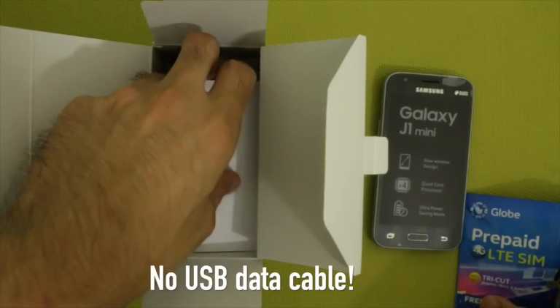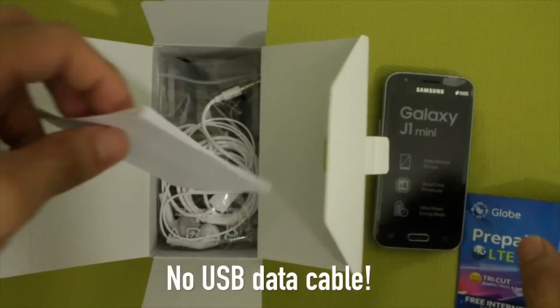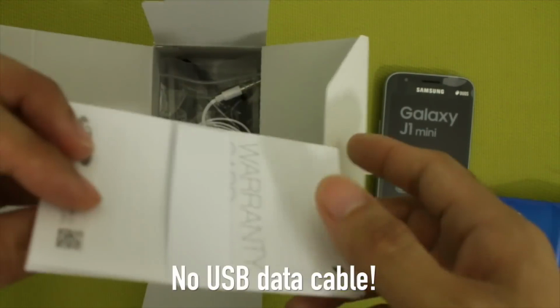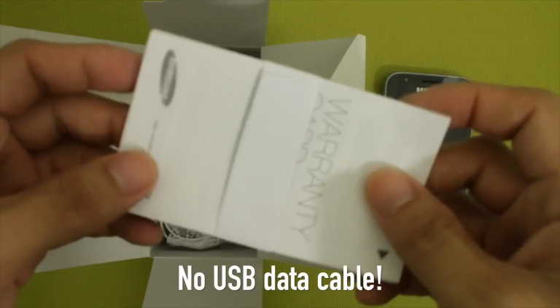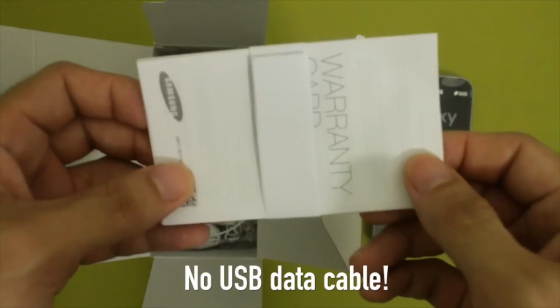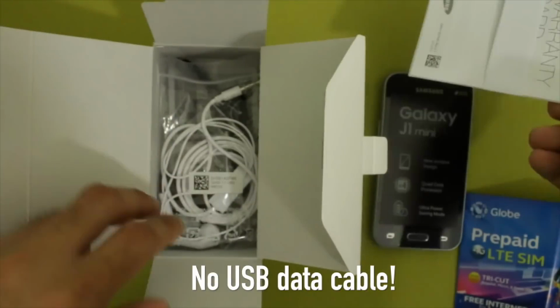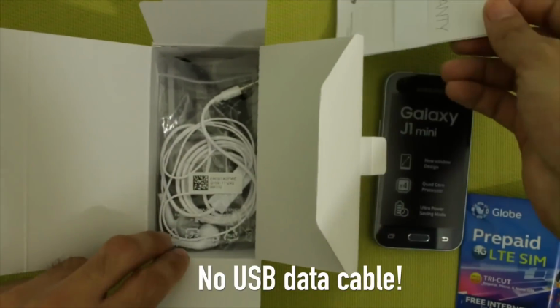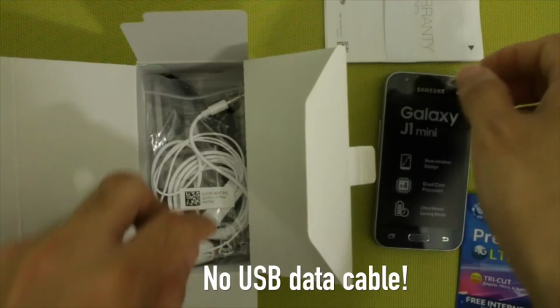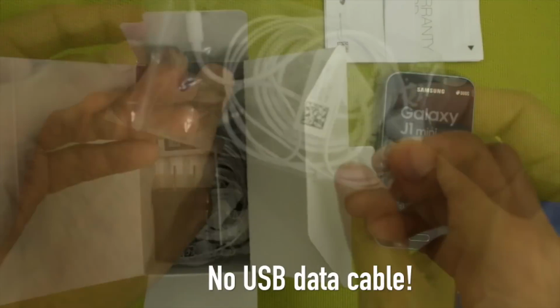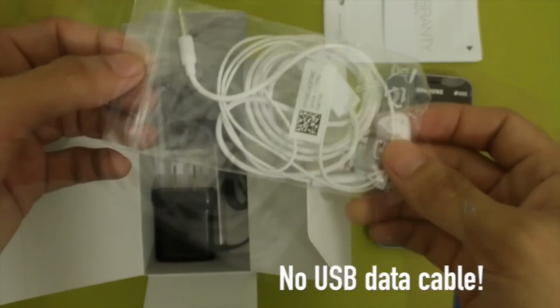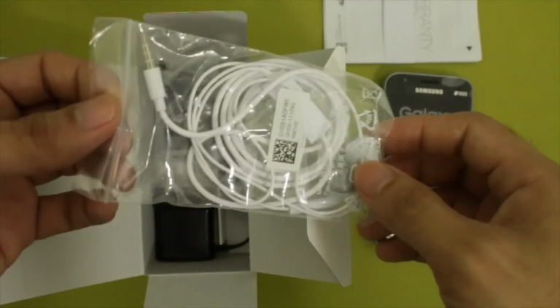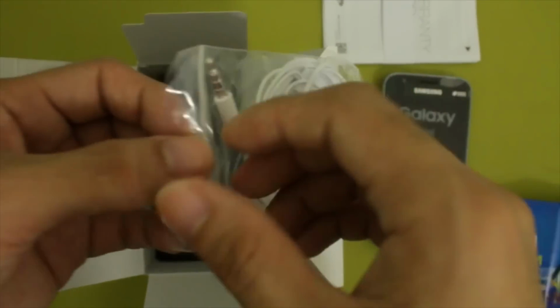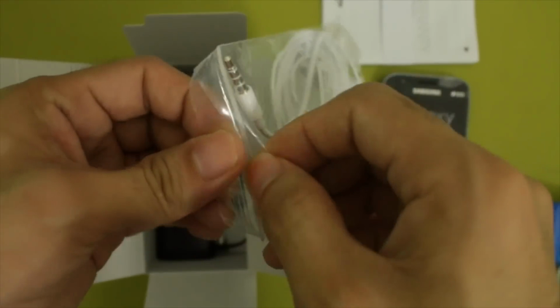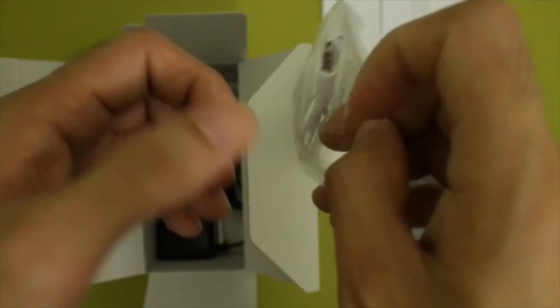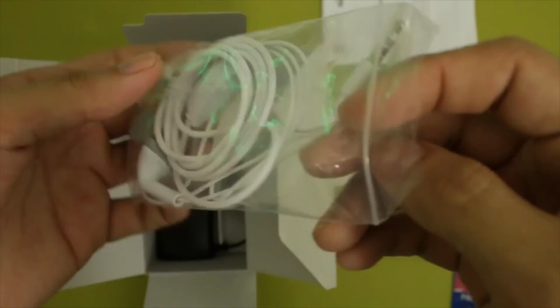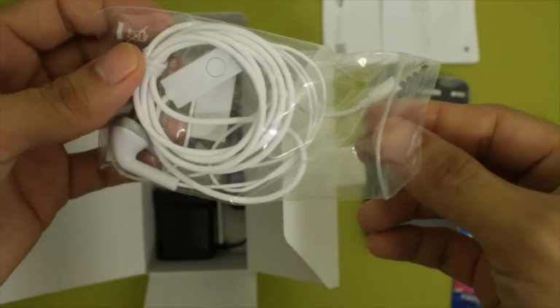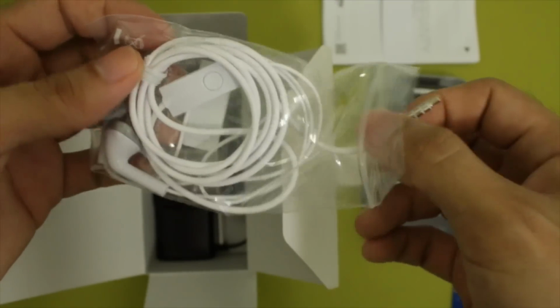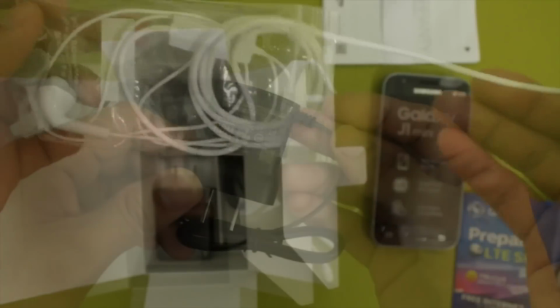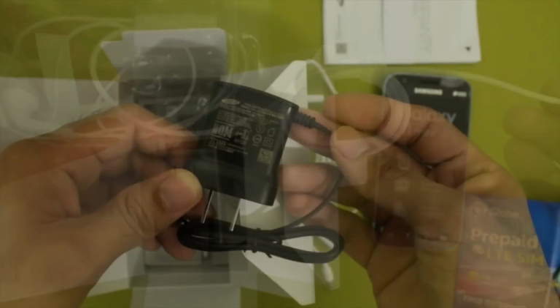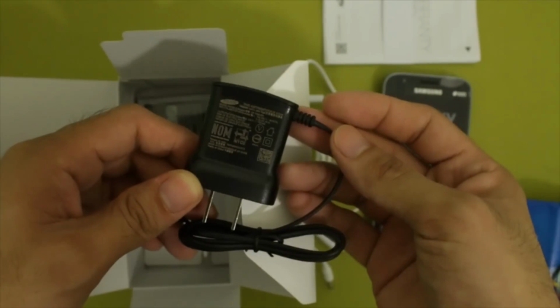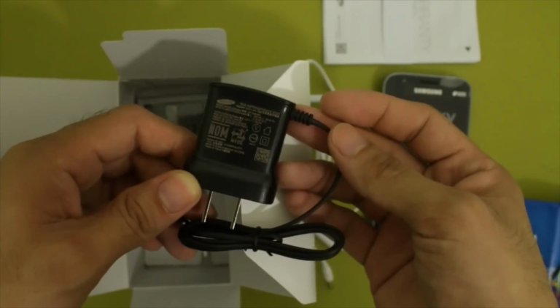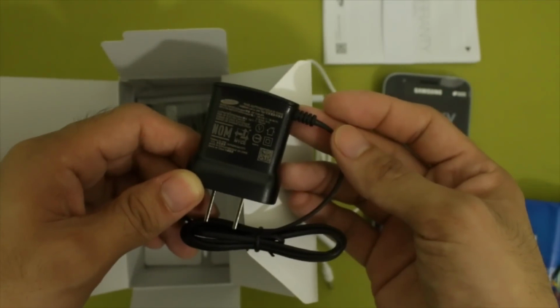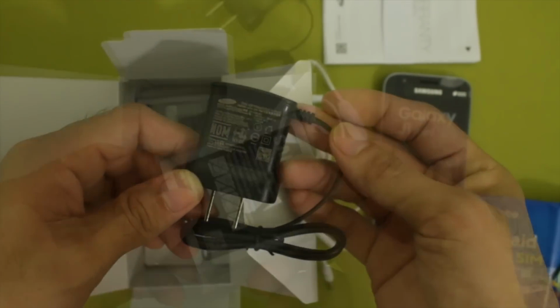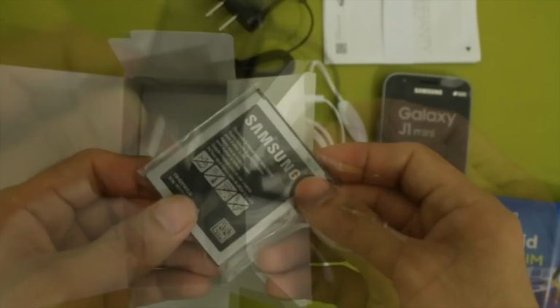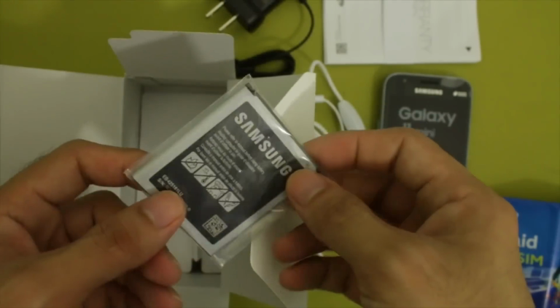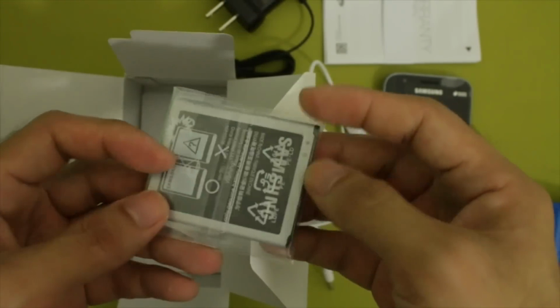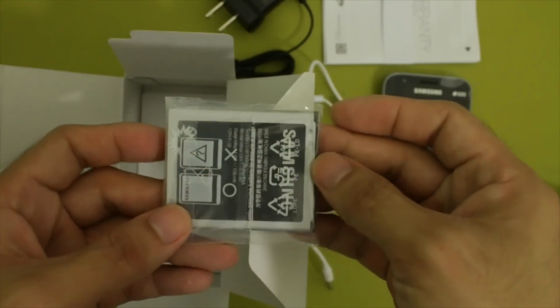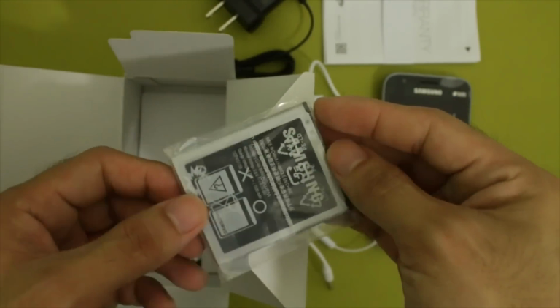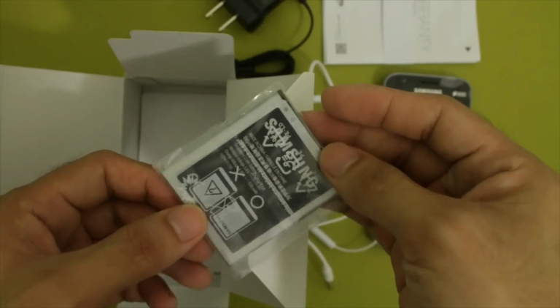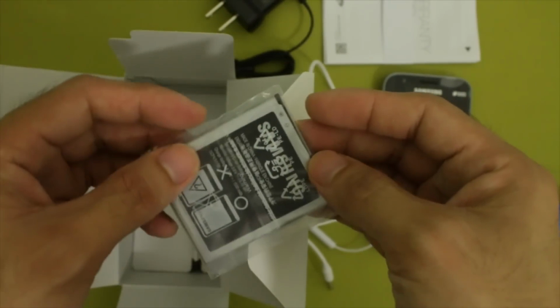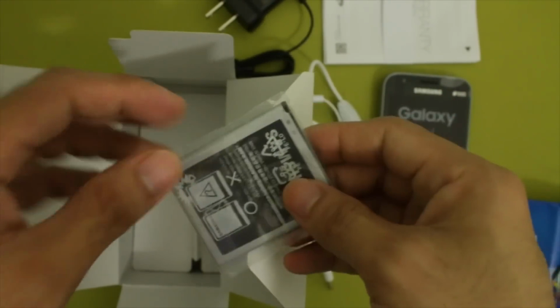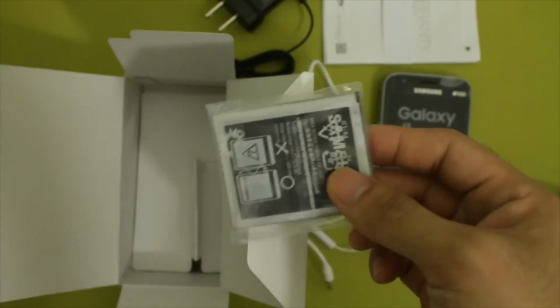Other contents include the usual suspects: a set of instruction papers, a stereo headset in white with integrated microphone, a 0.7A power adapter, and a 1500mAh removable battery.